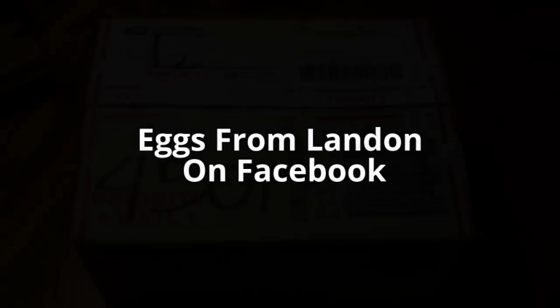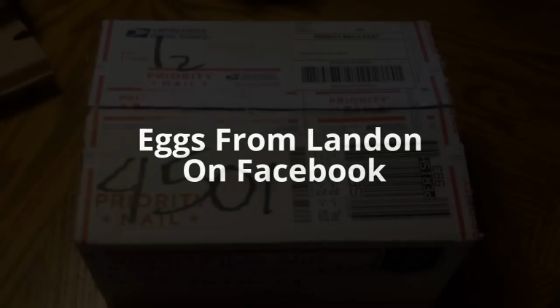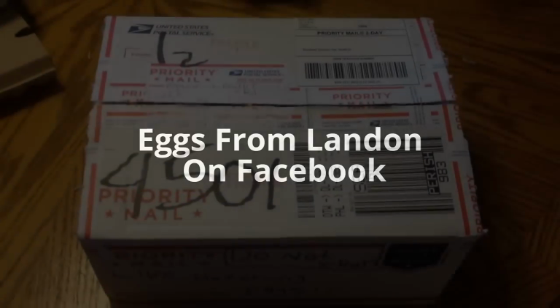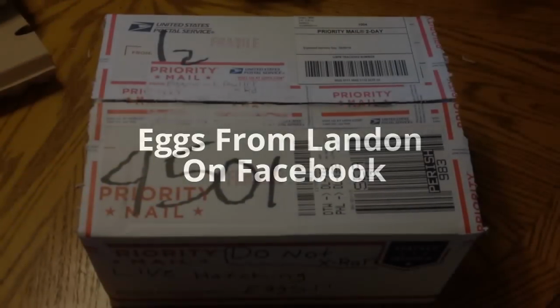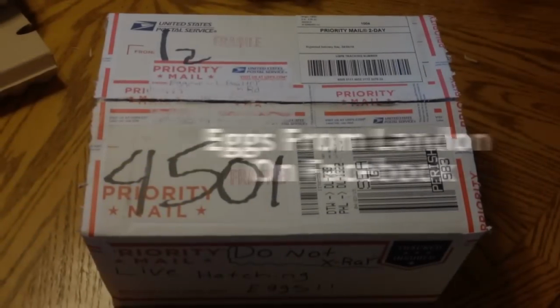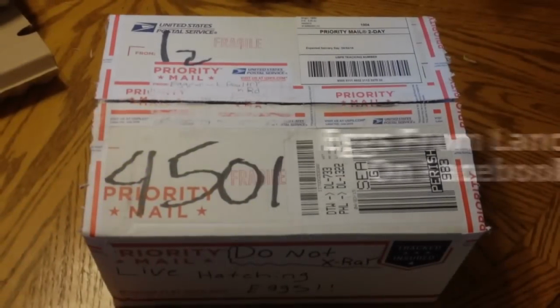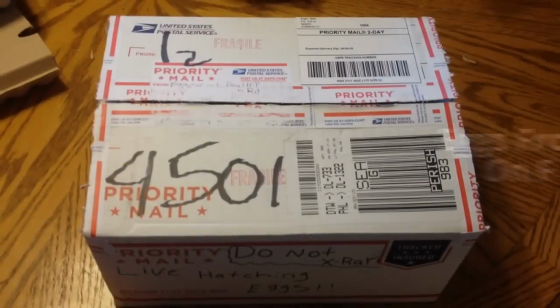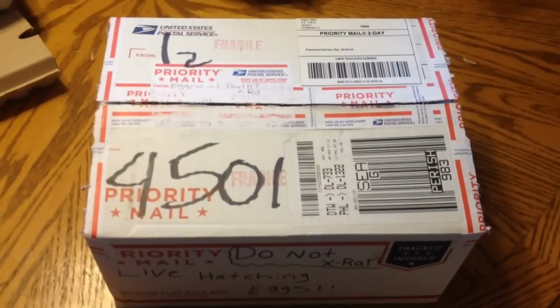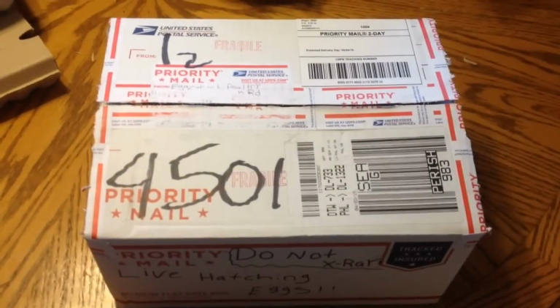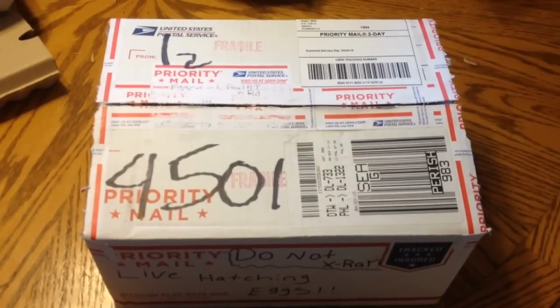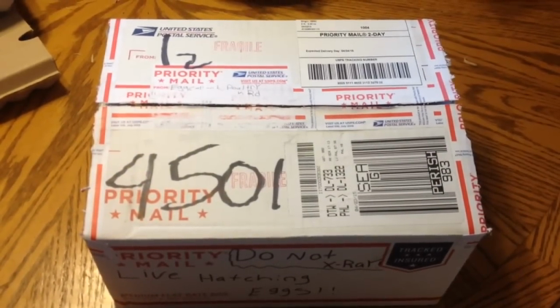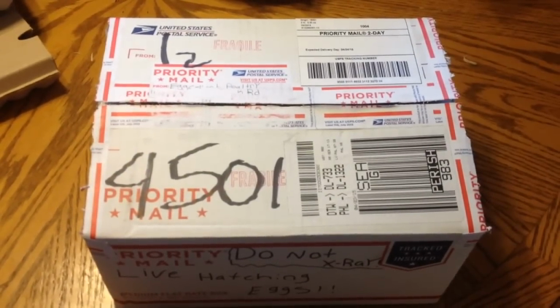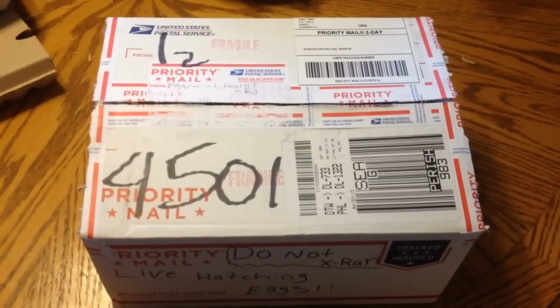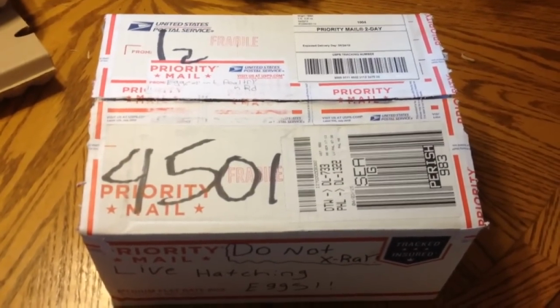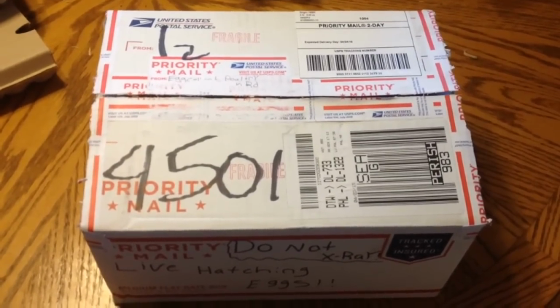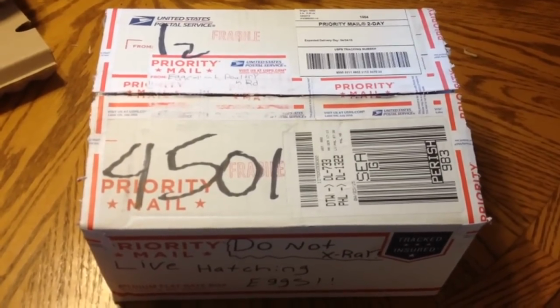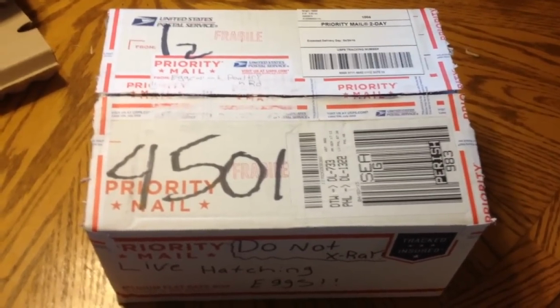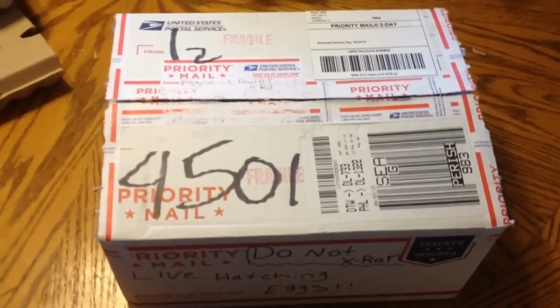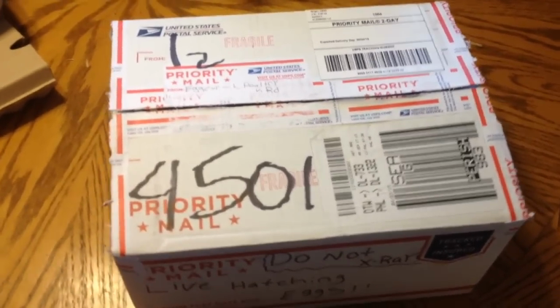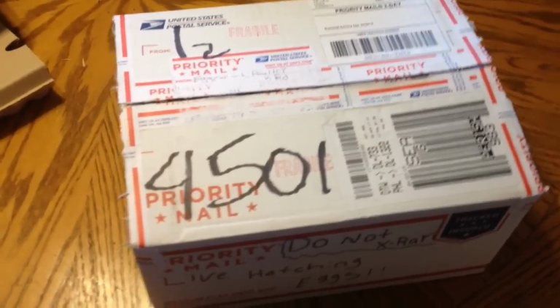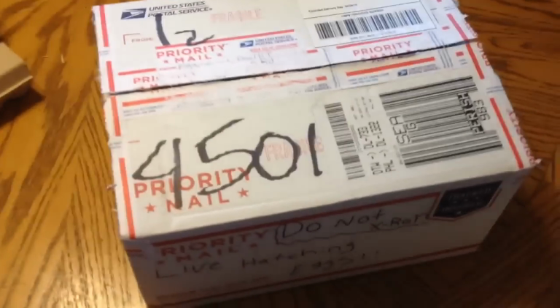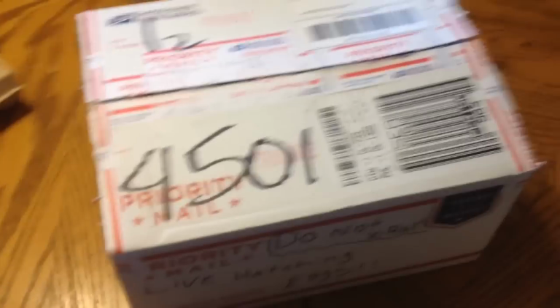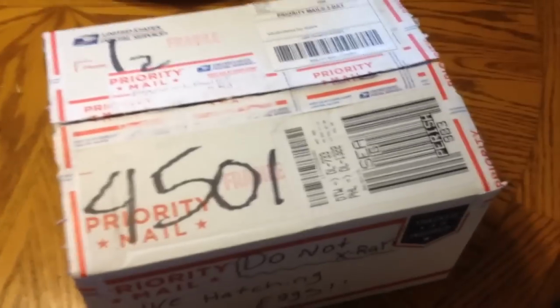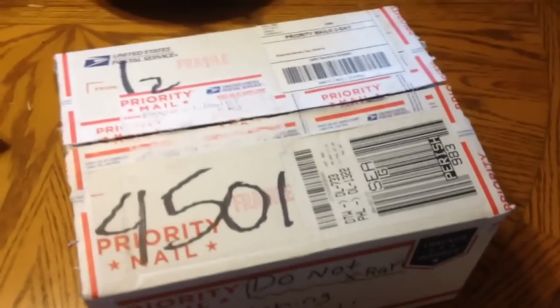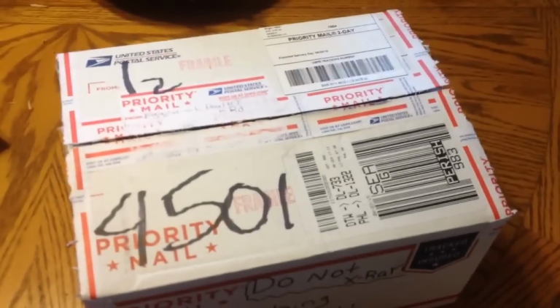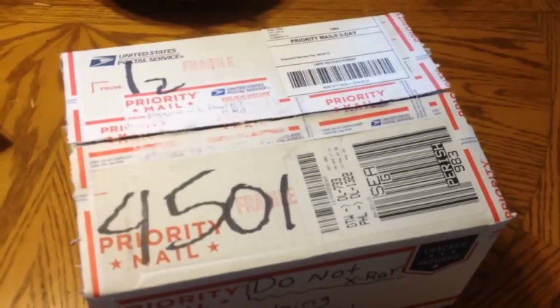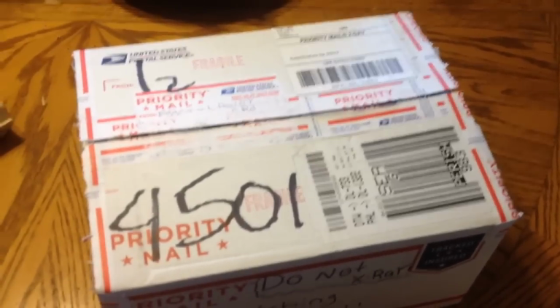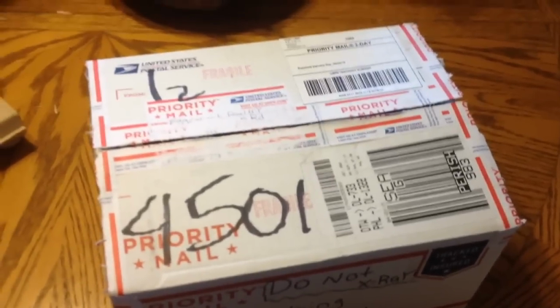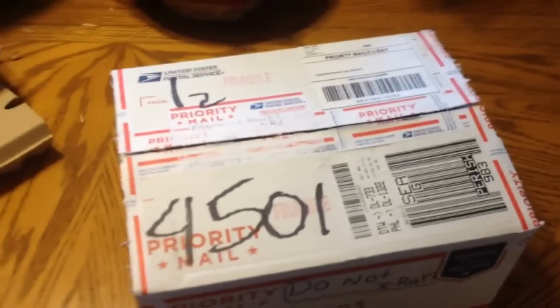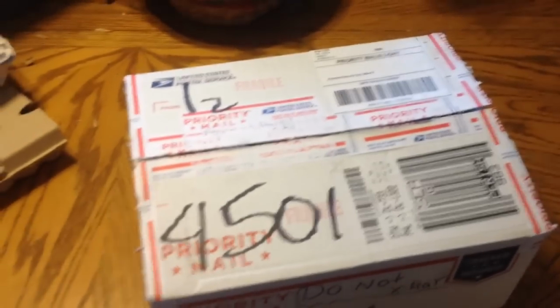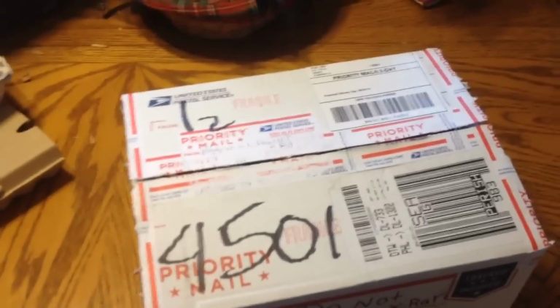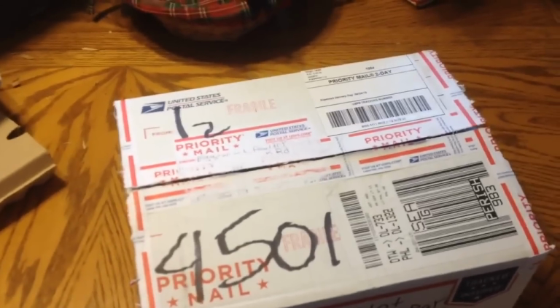Hey guys, it's me Charlie. Today is April 24, 2015 and I'm doing another unboxing for you guys. I know you guys love the unboxing videos because you love seeing what I get in the mail.